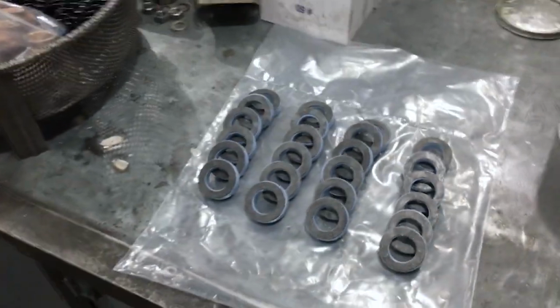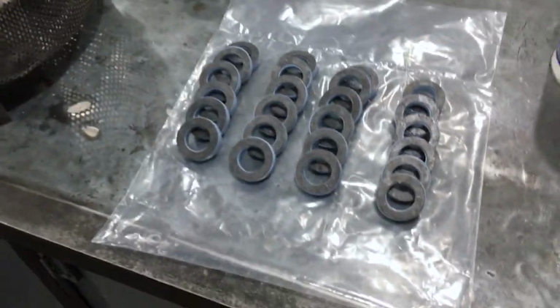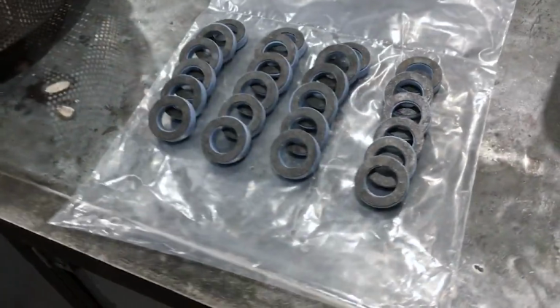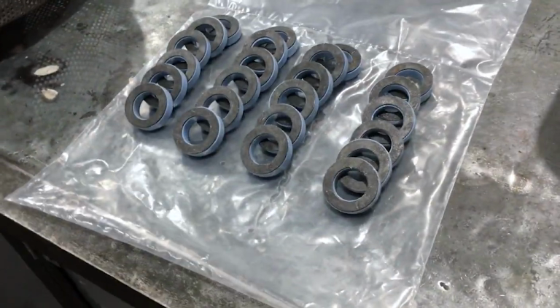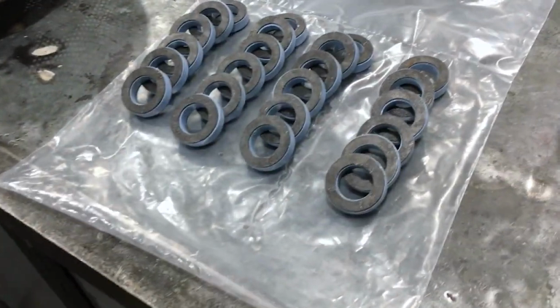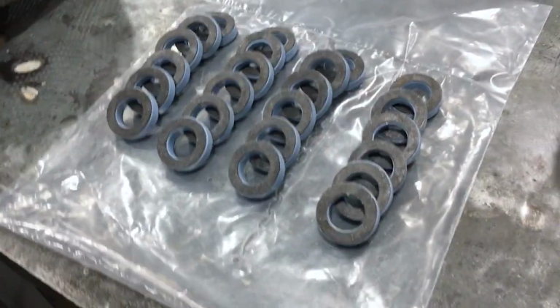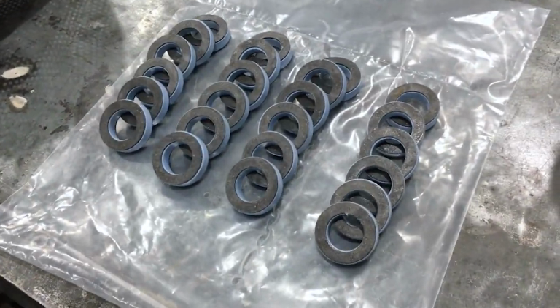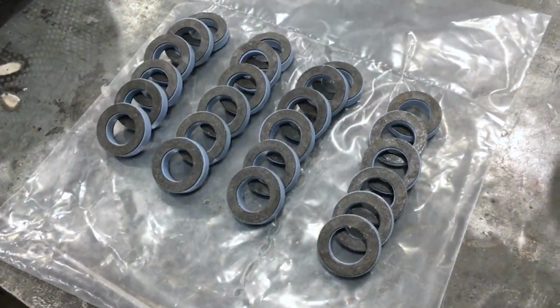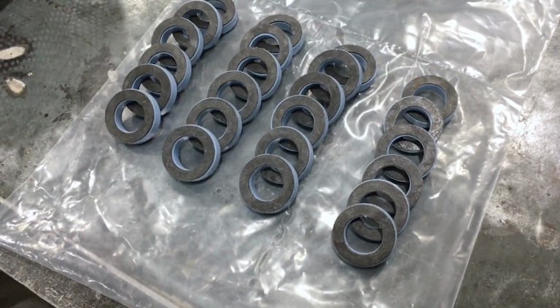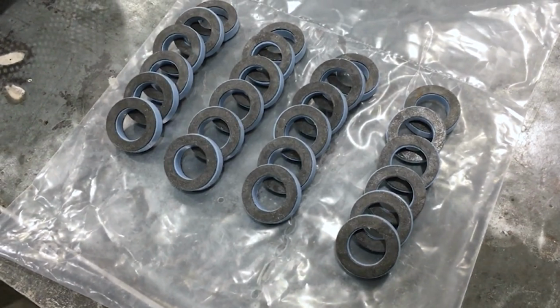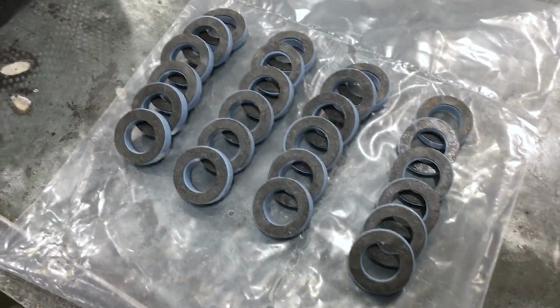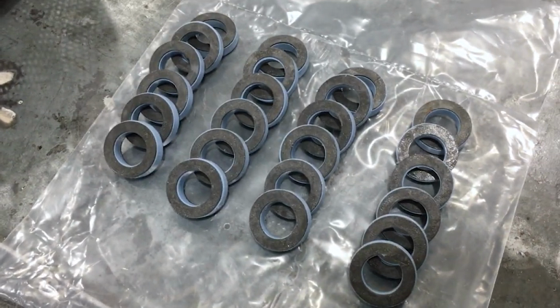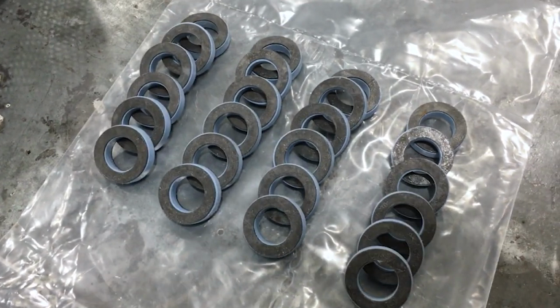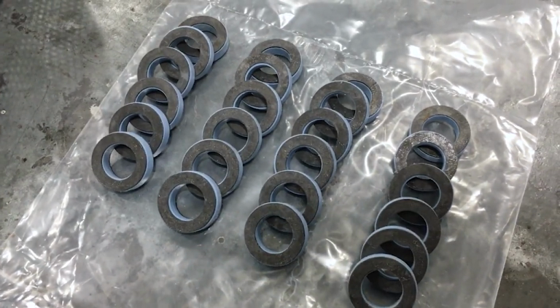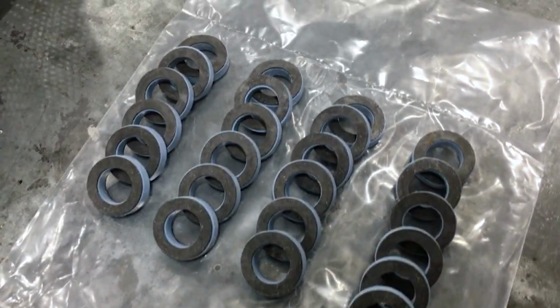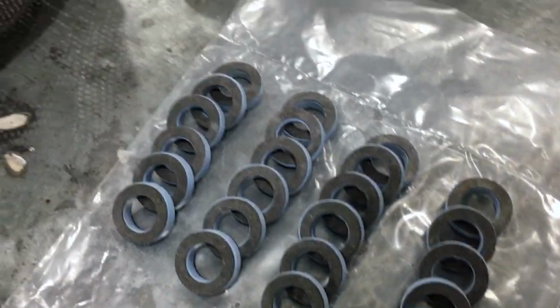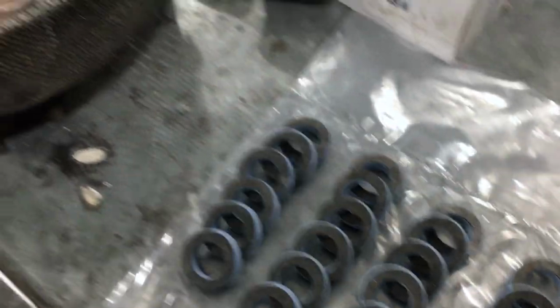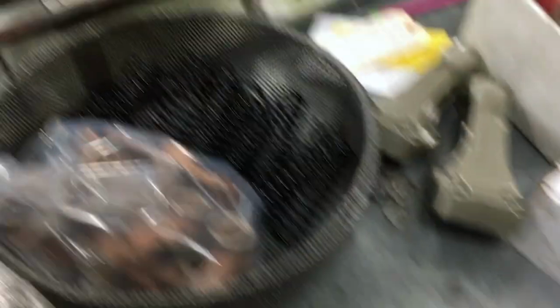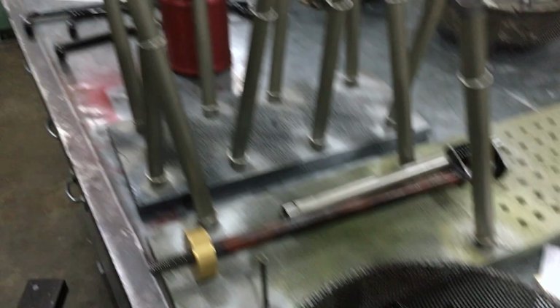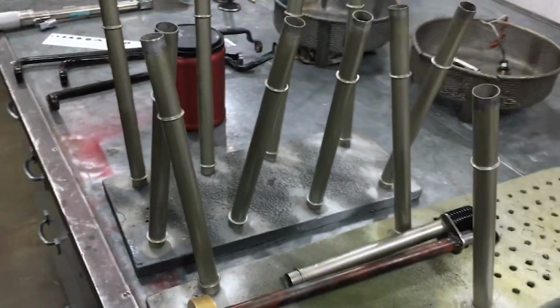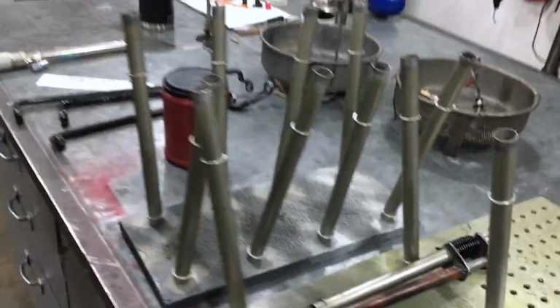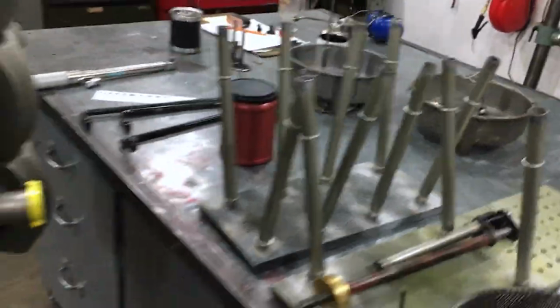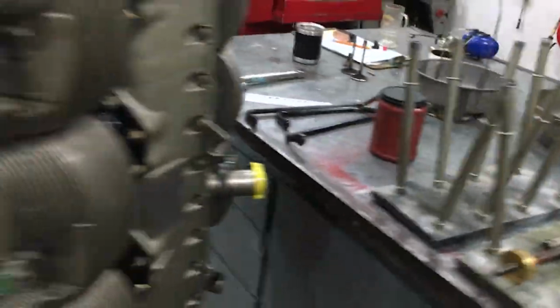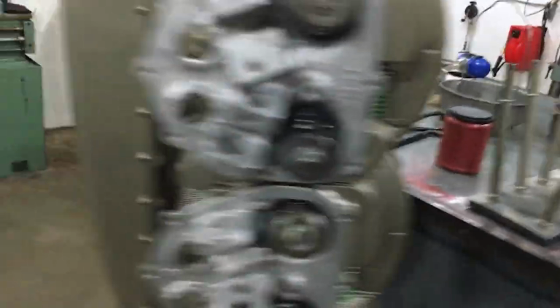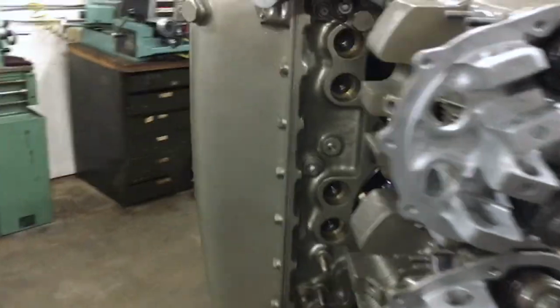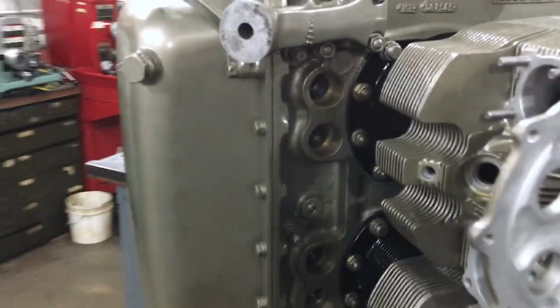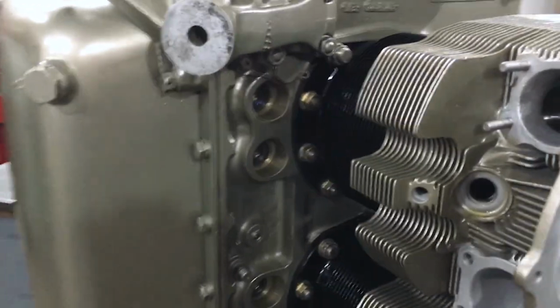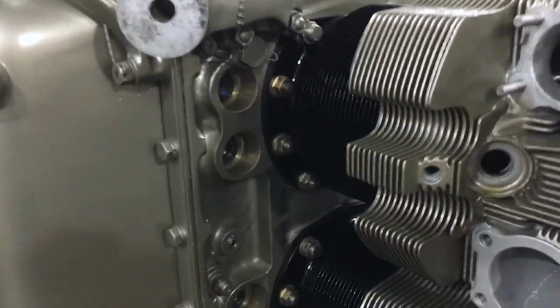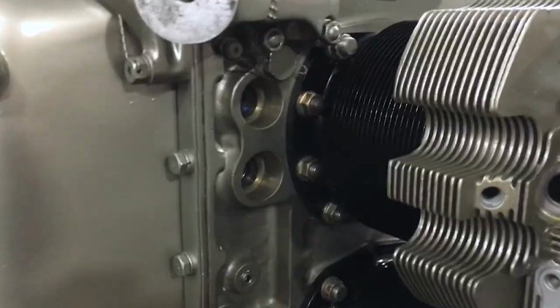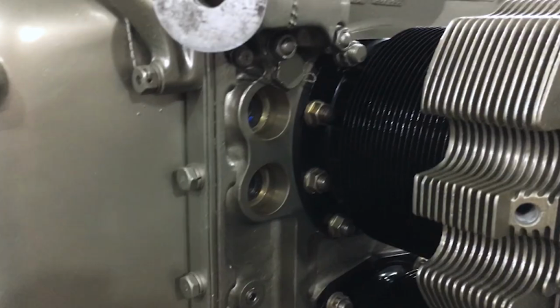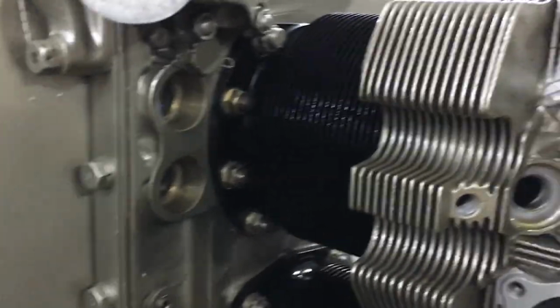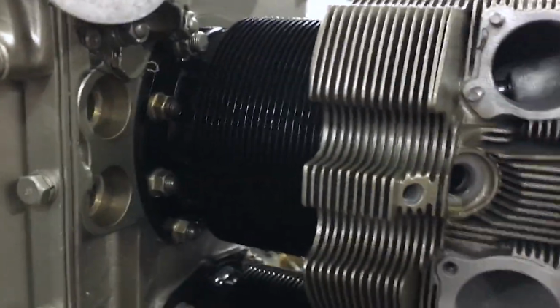You can see here all of the pushrod tube seals with washers, all fuel lubed and ready to be put on to the pushrod tubes. And then those pushrod tubes will be ready to put here between the cylinder and the crankcase.